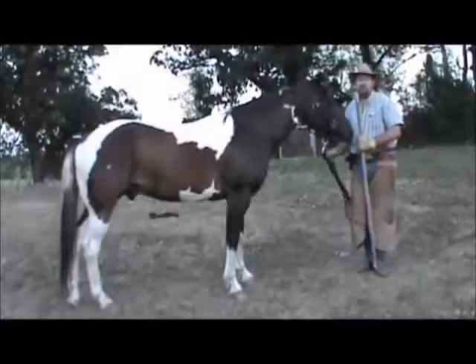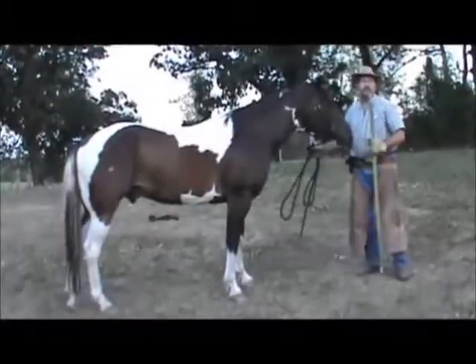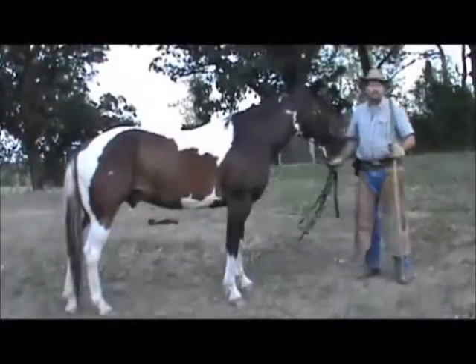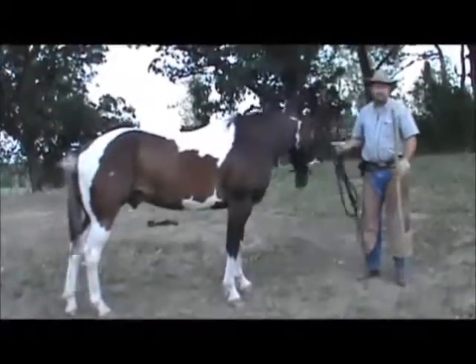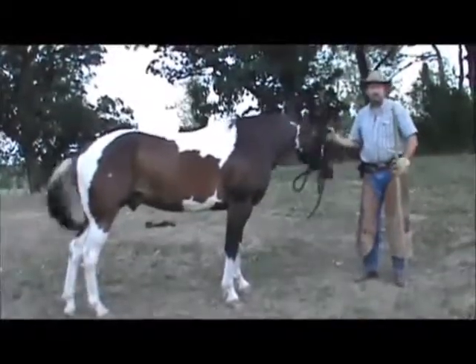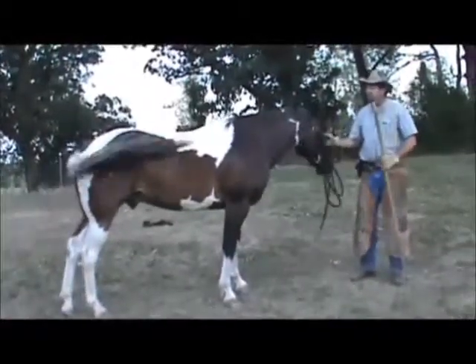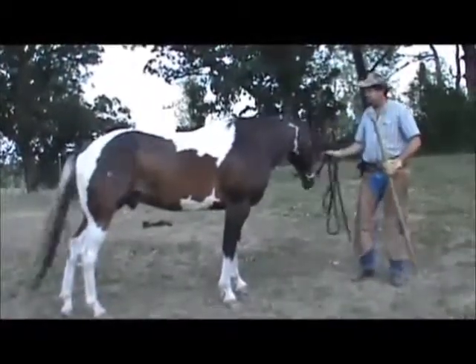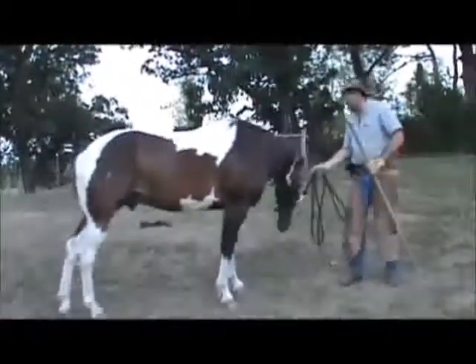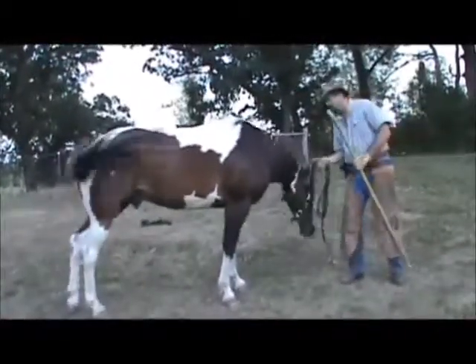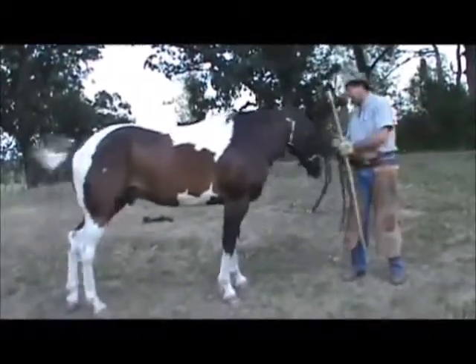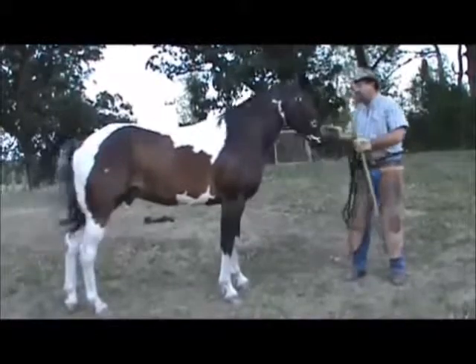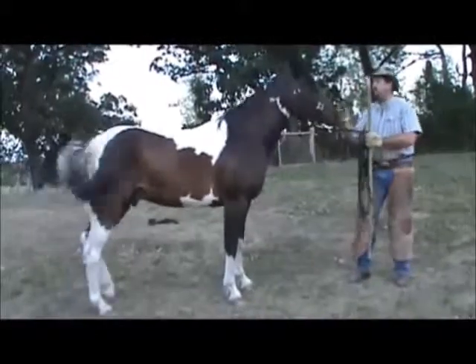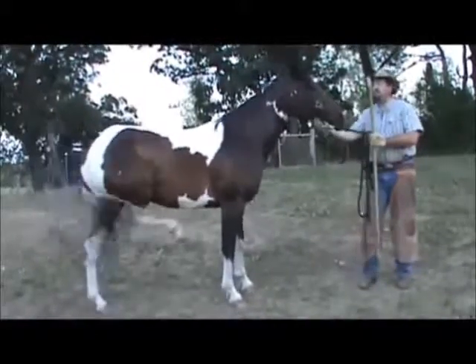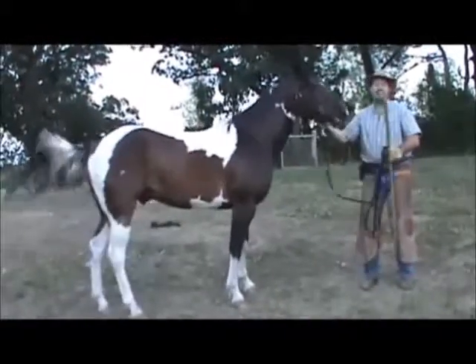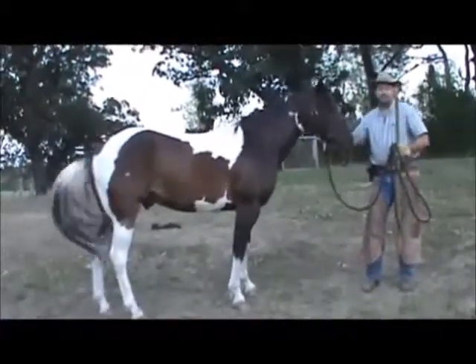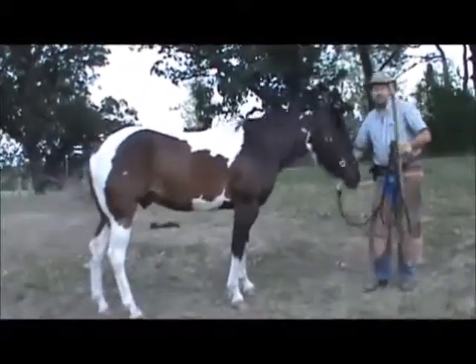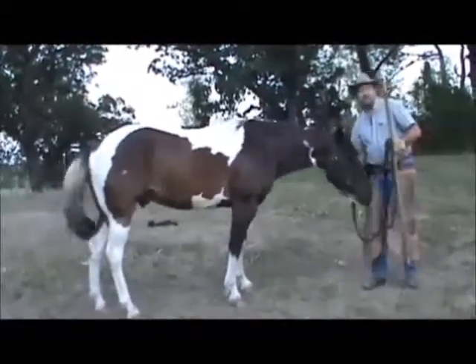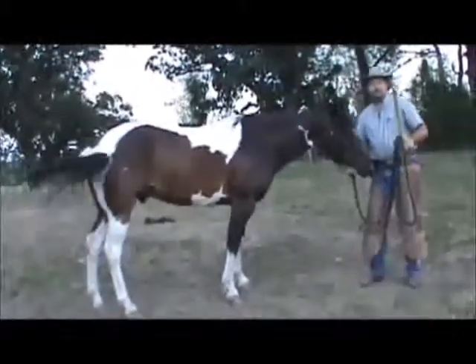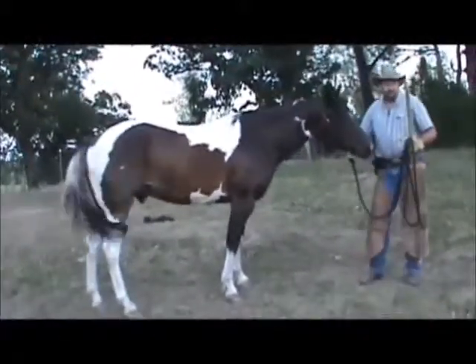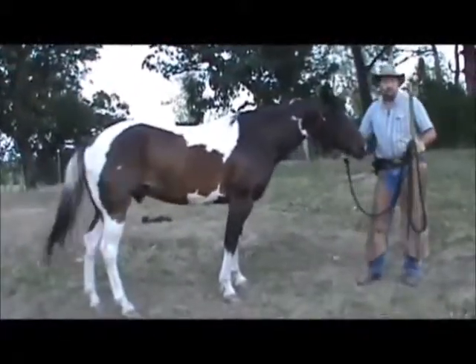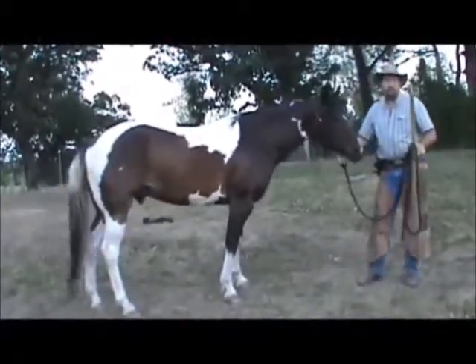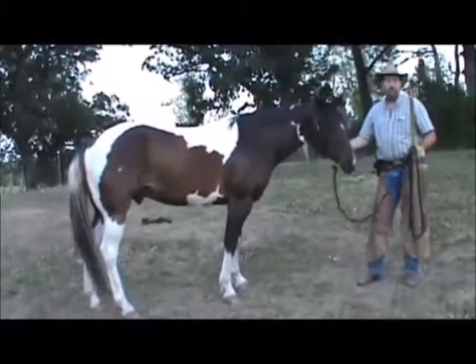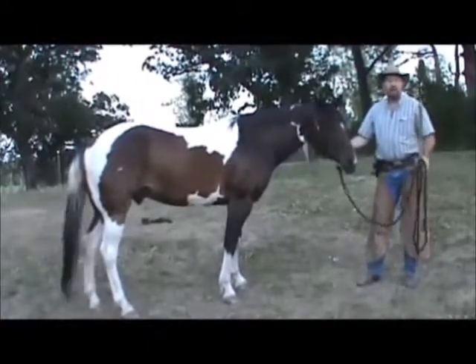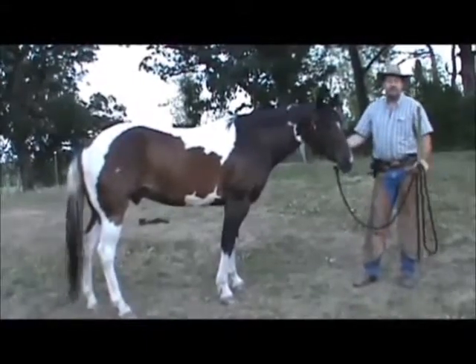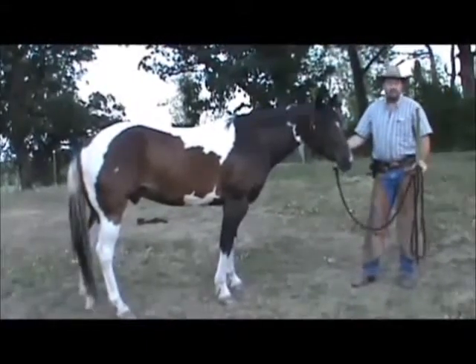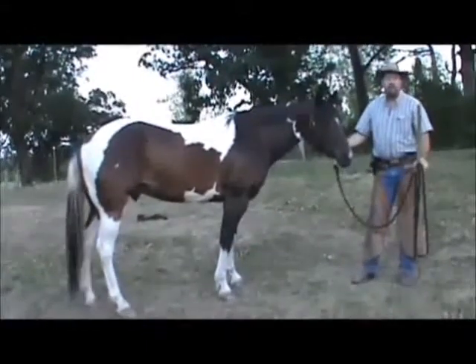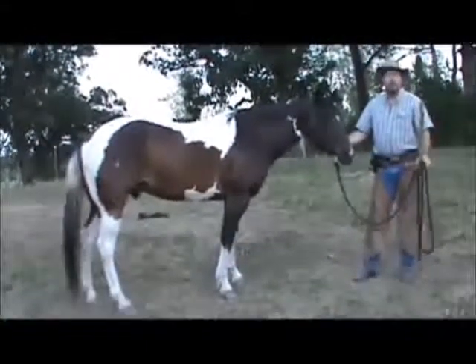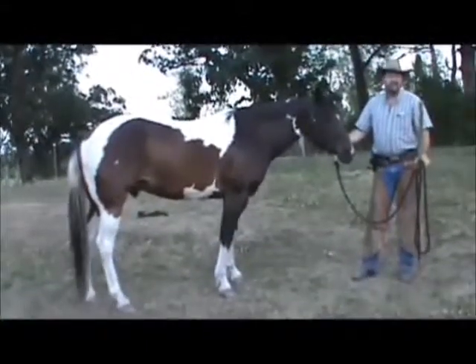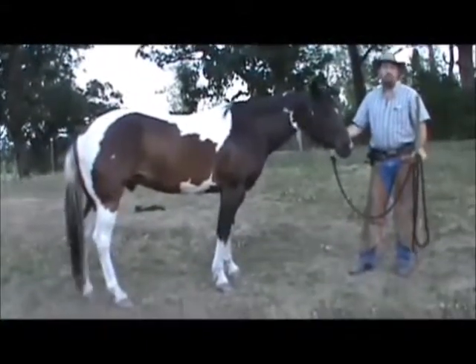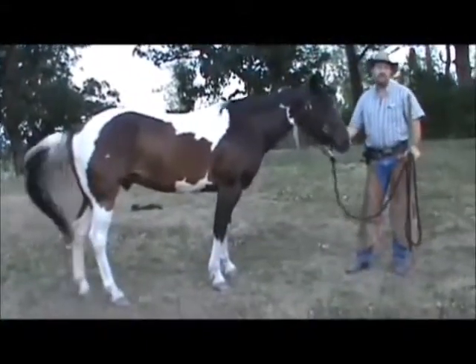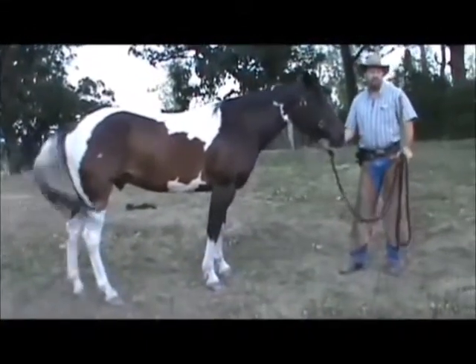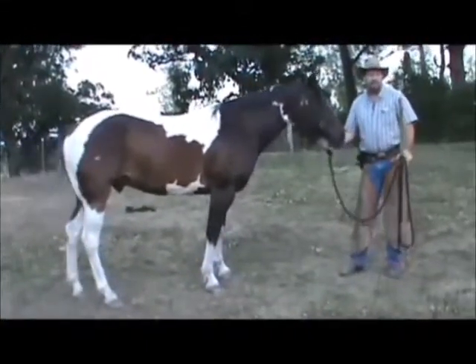Ladies and gentlemen, today we're going to be working with a six-year-old horse. He's a real nice gelding, his name is Diamond. He's a little bit halter broke and kind of wild — he's never been ridden. He's six years old and was a stallion until past two.